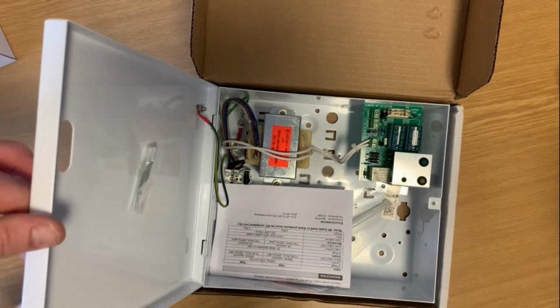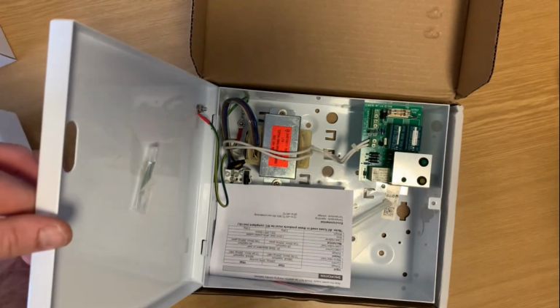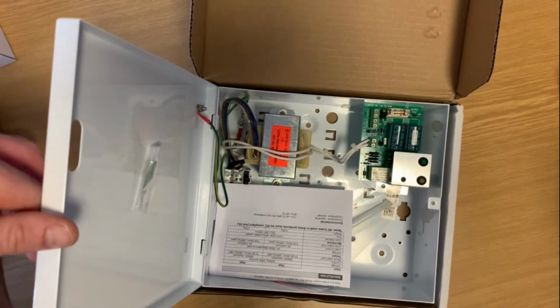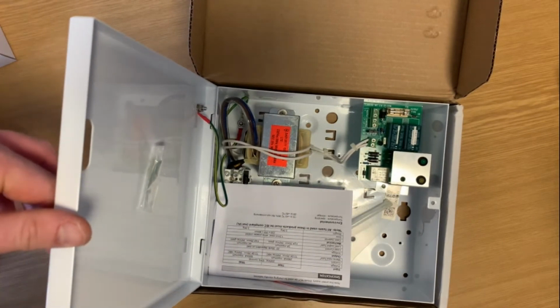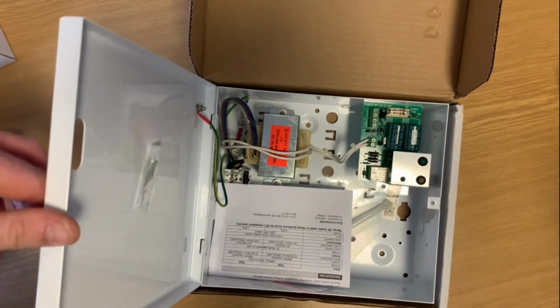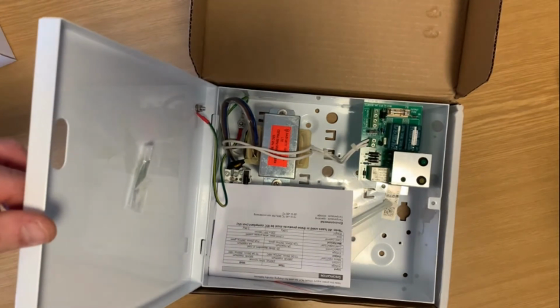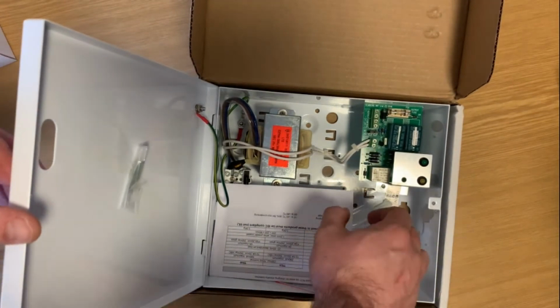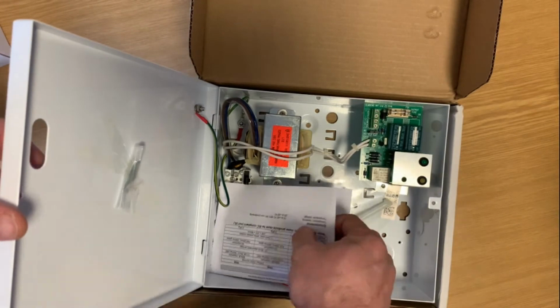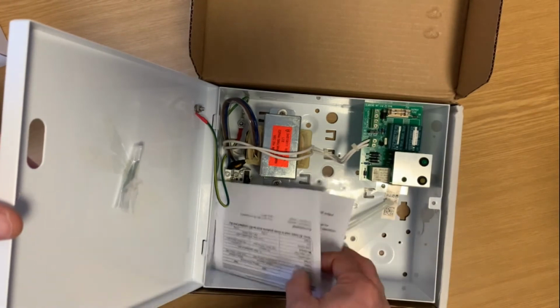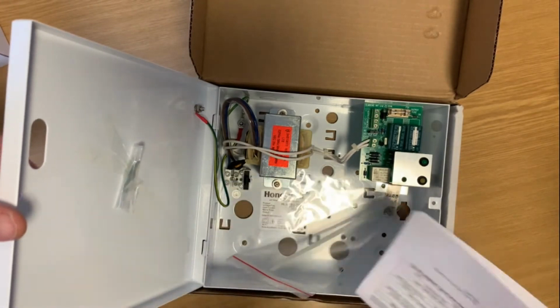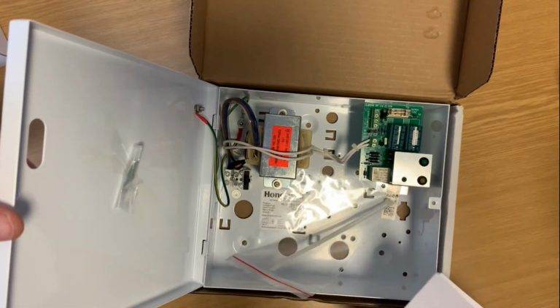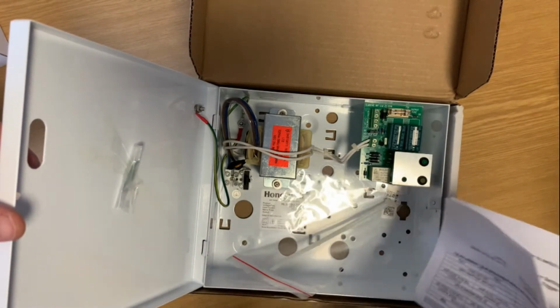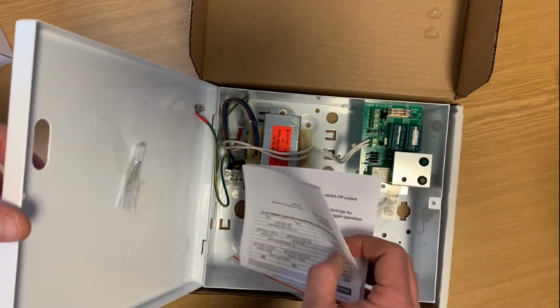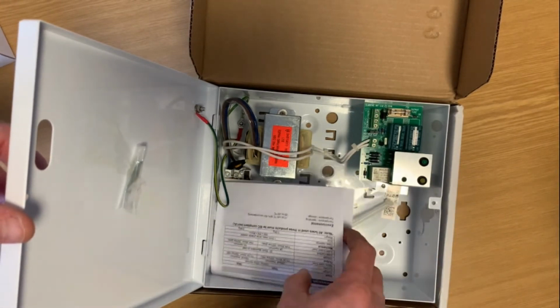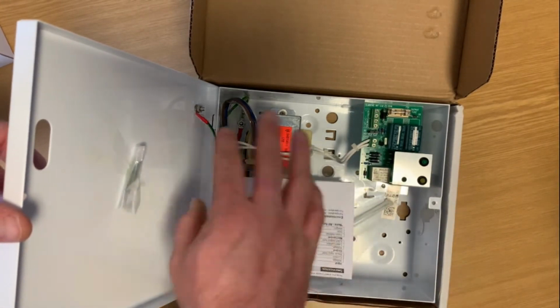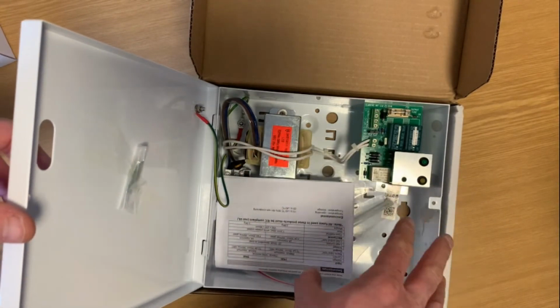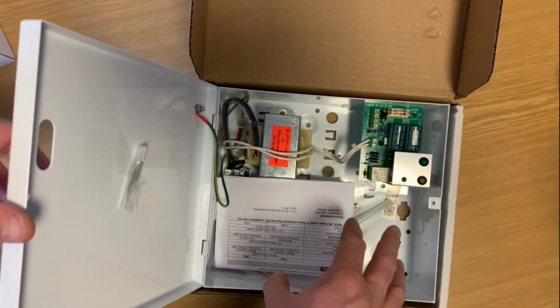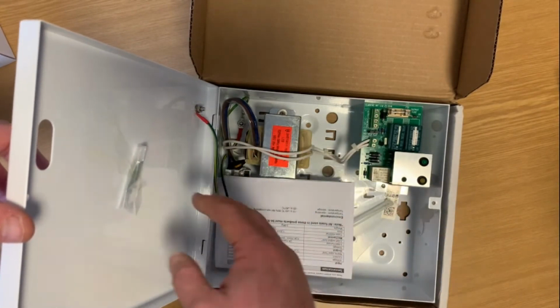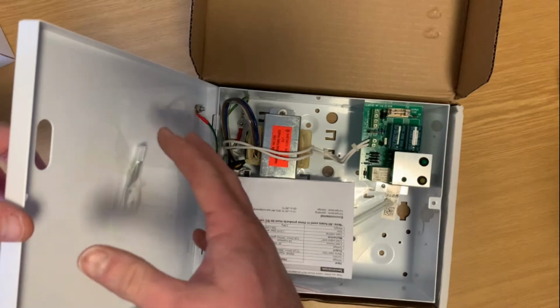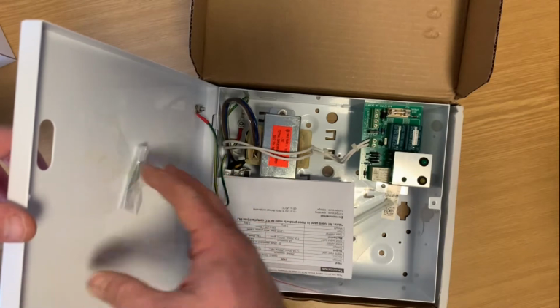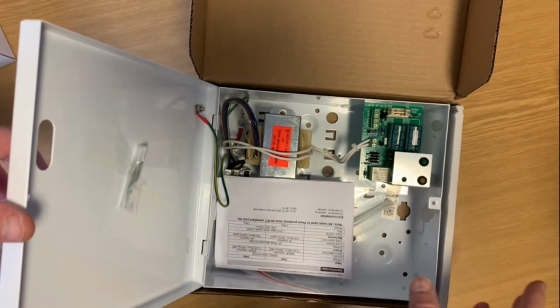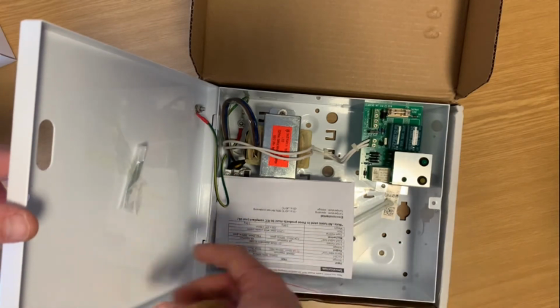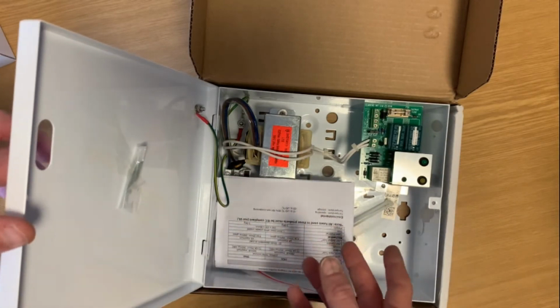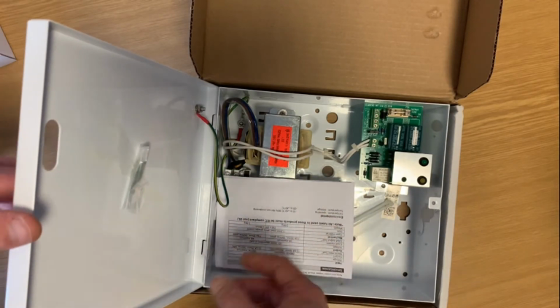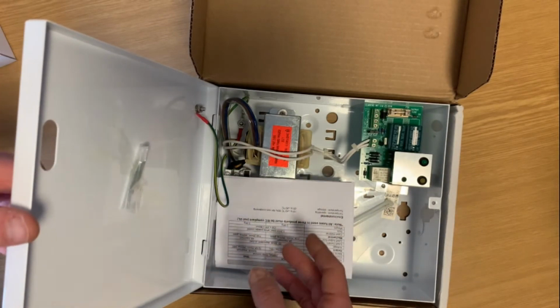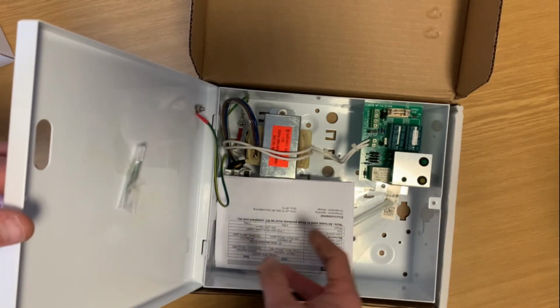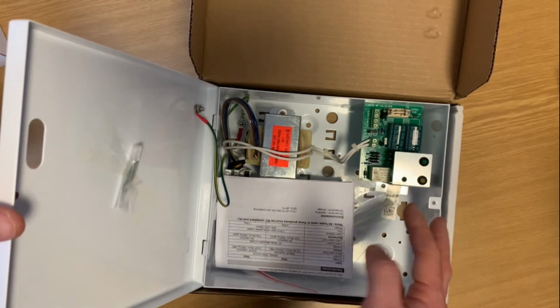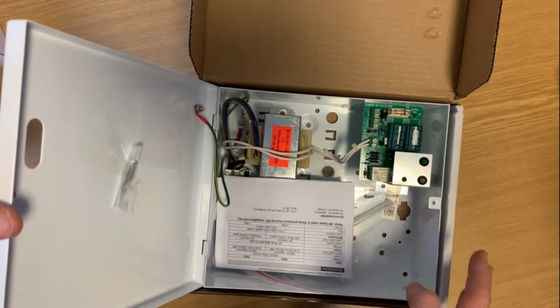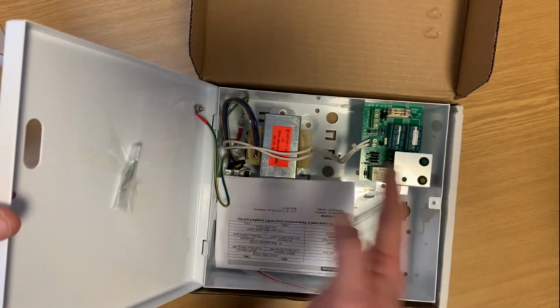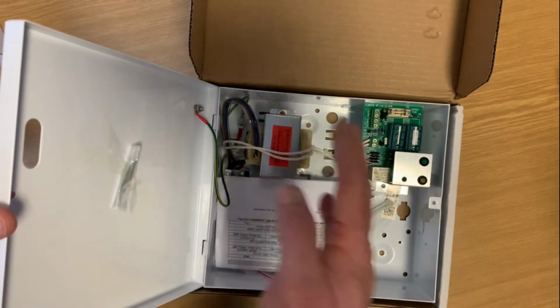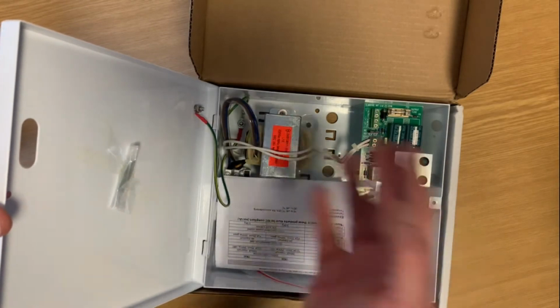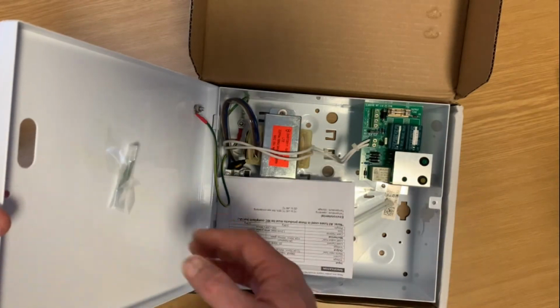With a 2 amp power supply unit you can connect a lot of these up. As I've said before in some of these videos, you need to be mindful of your current consumption when installing these. If you have a very long cable run, double up on your cables or use a heavier cable so that you're getting the full benefit of your 2 amps throughout your whole cable run.